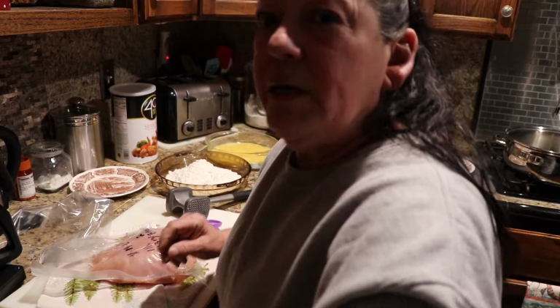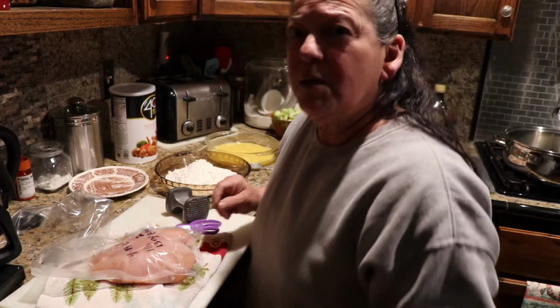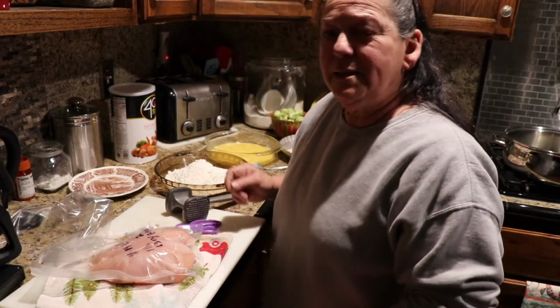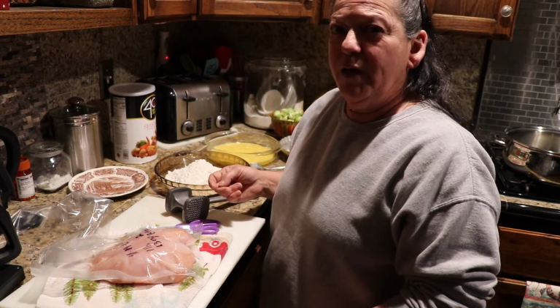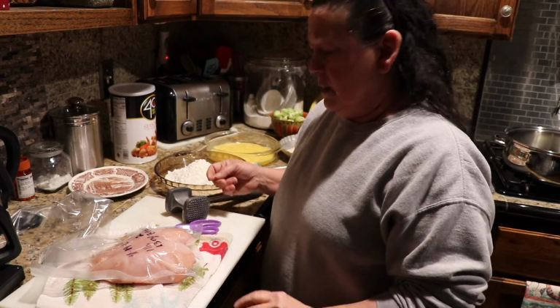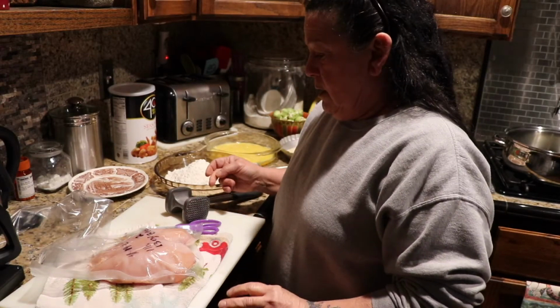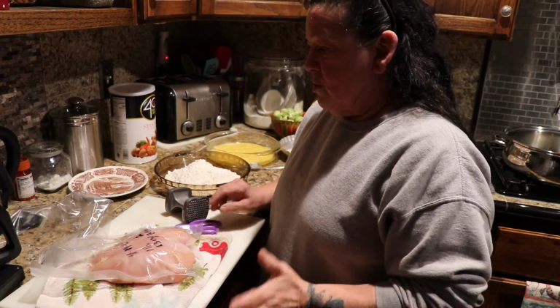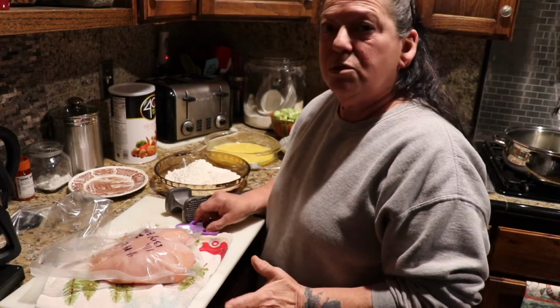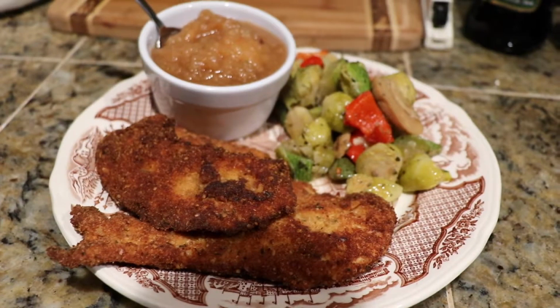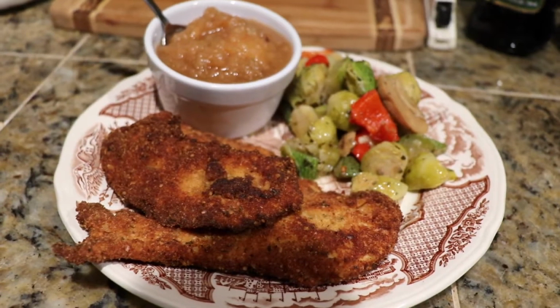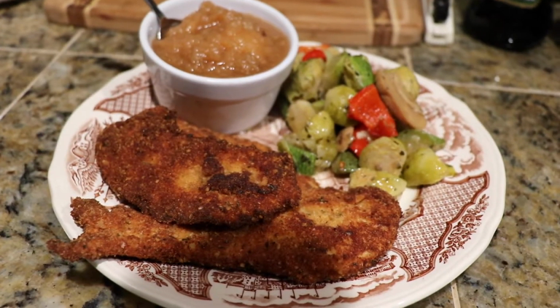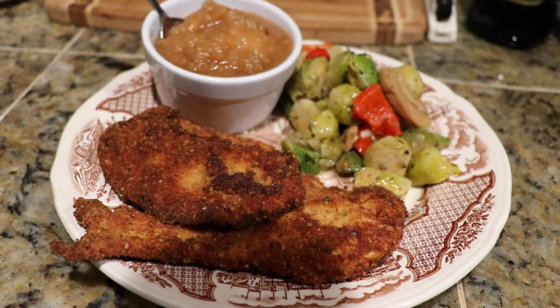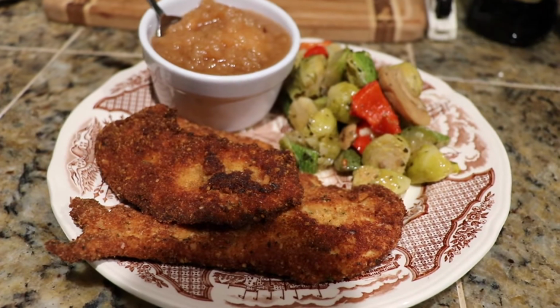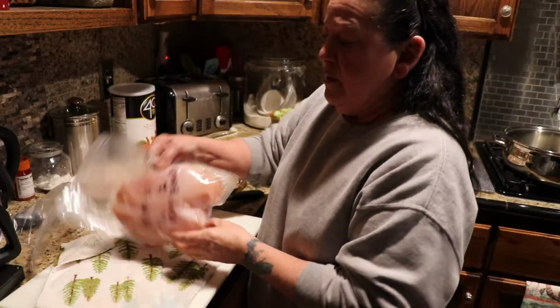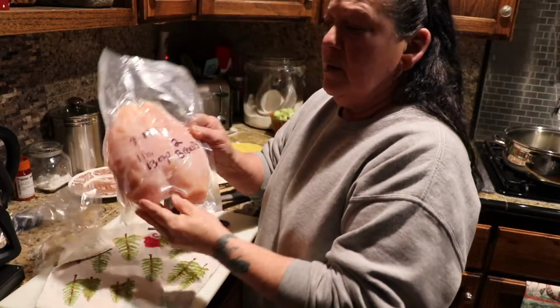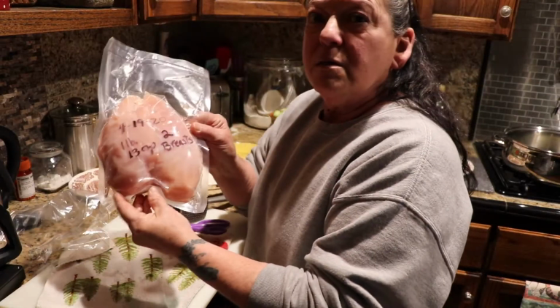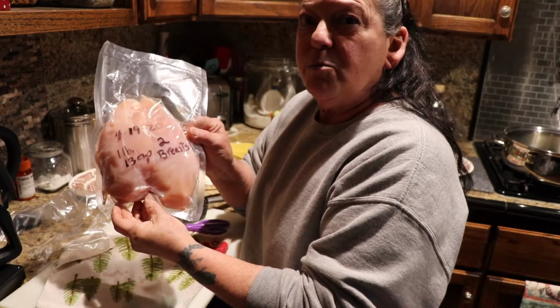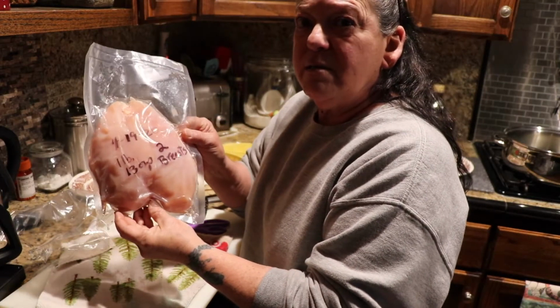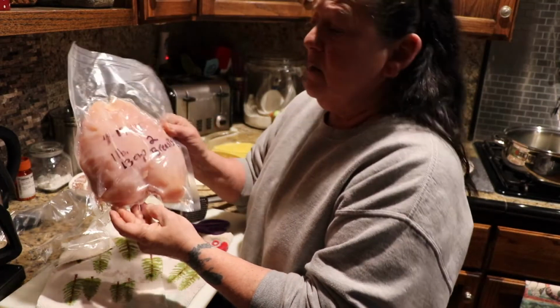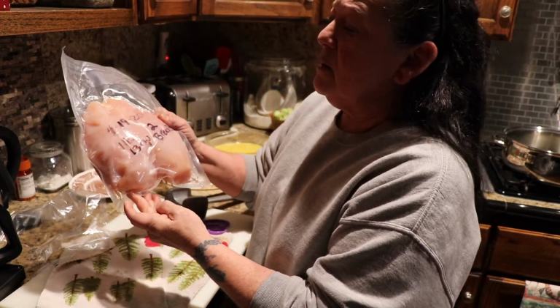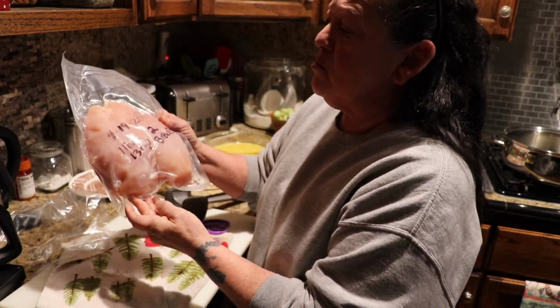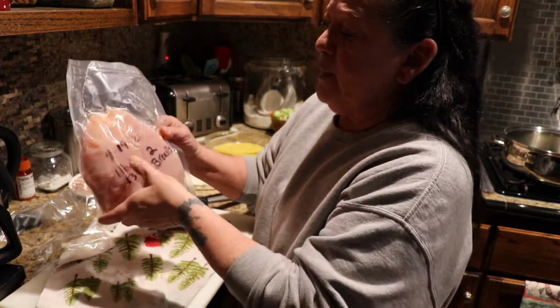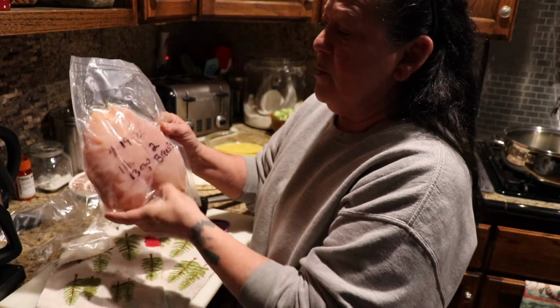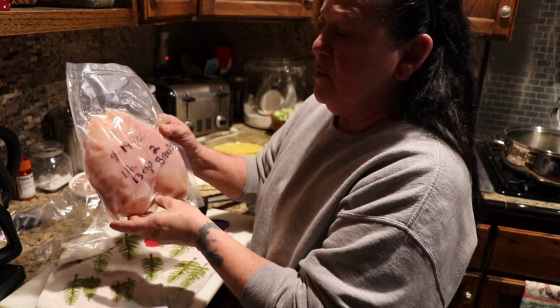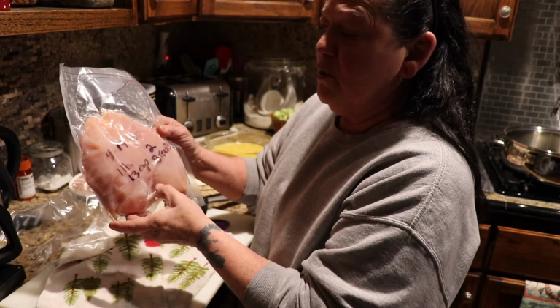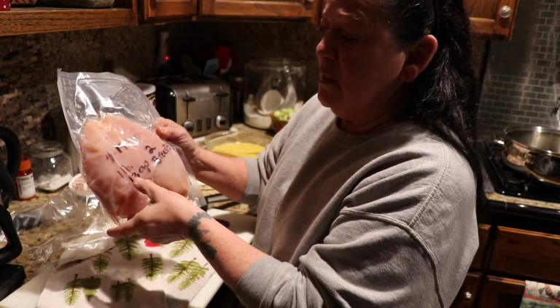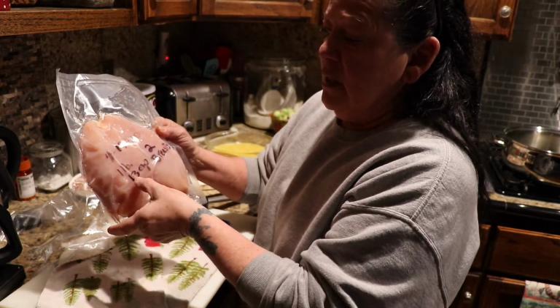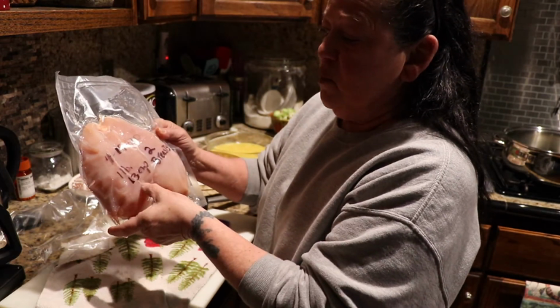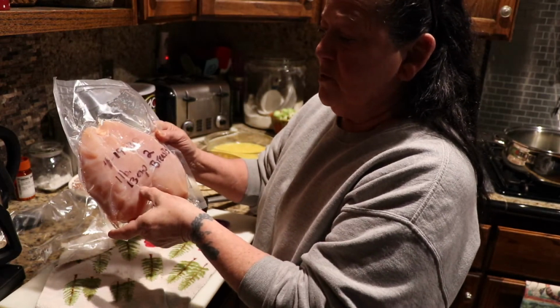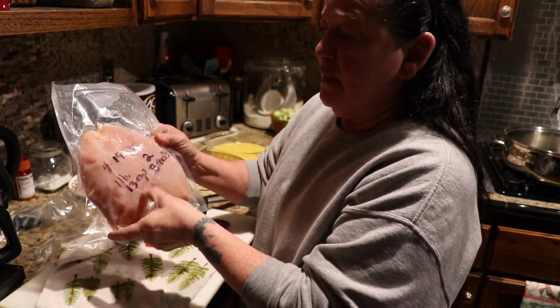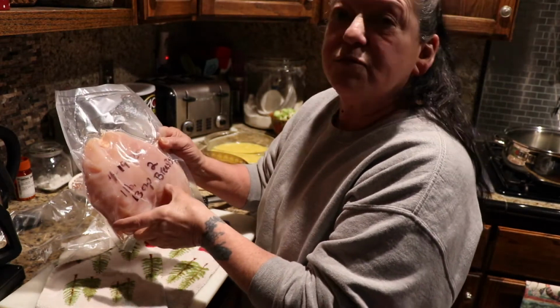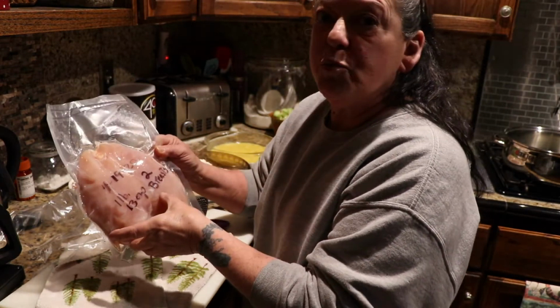Welcome back to Nana's Flock. I'm going to prepare dinner. I have chicken breasts — it was back in April that we butchered these, and it's one pound 13 ounces for two breasts.